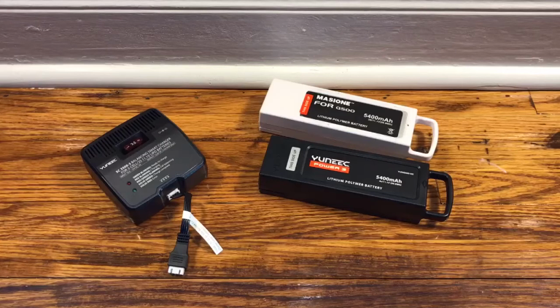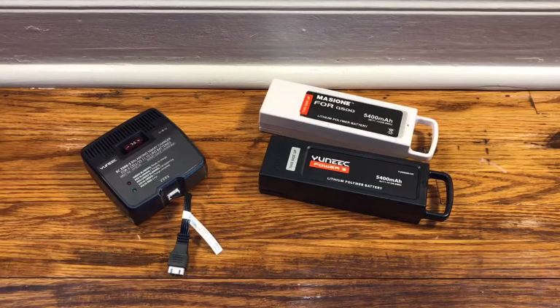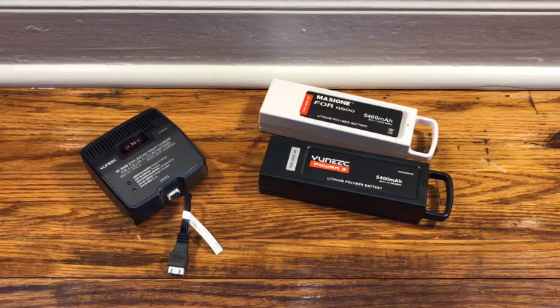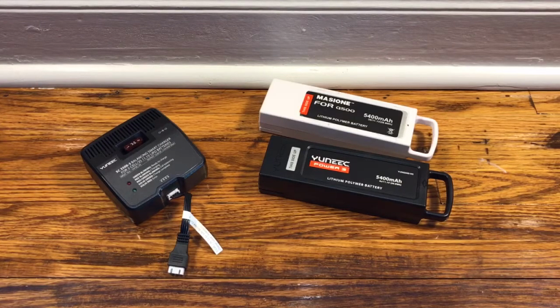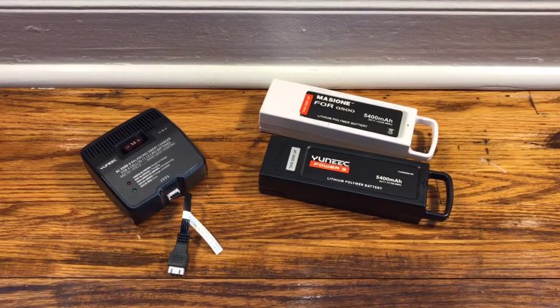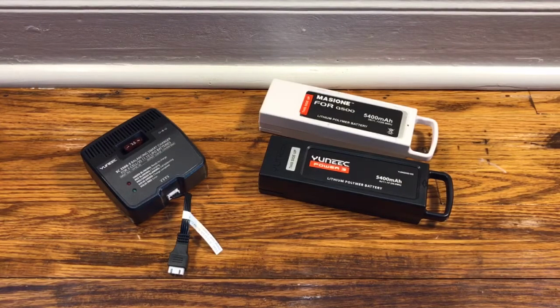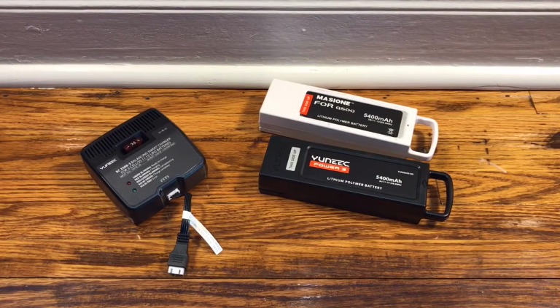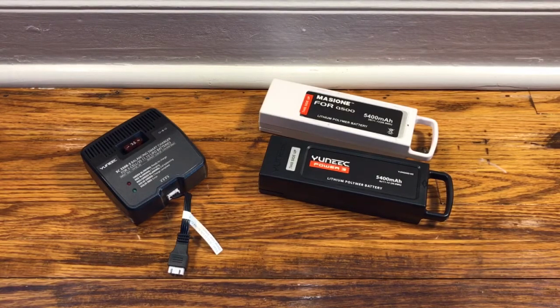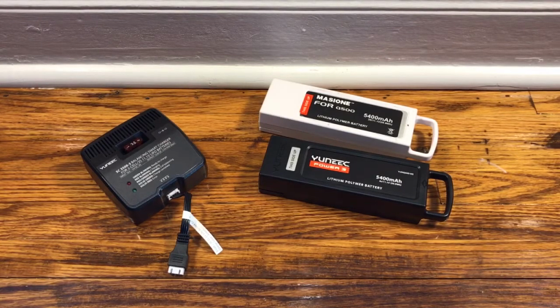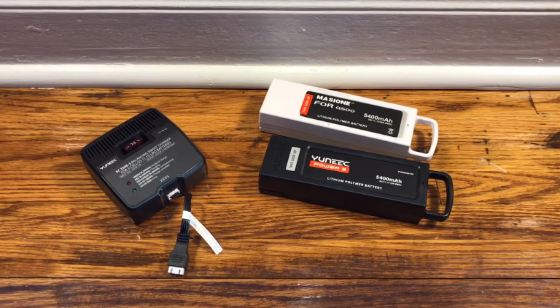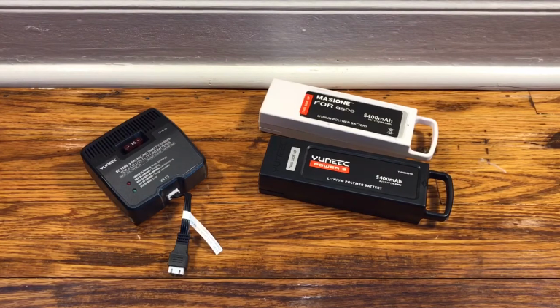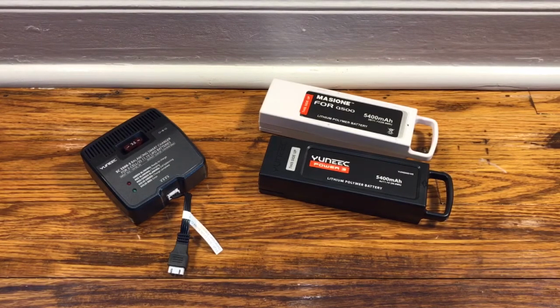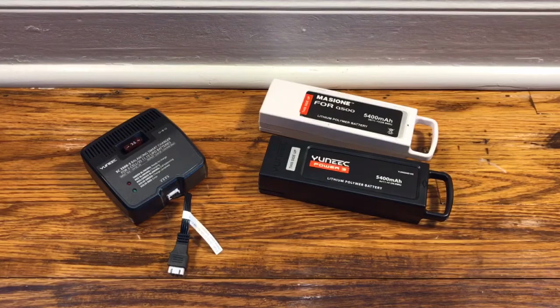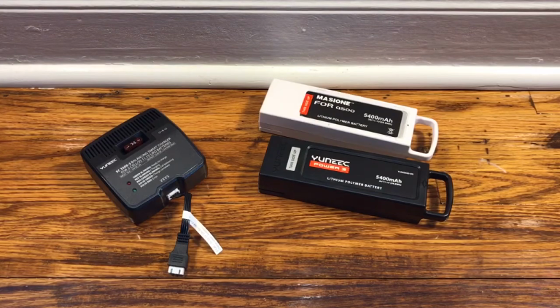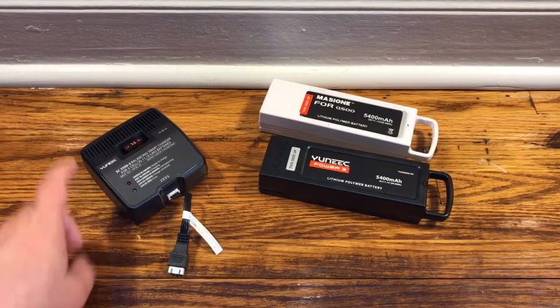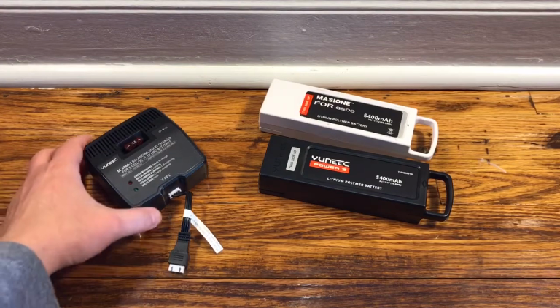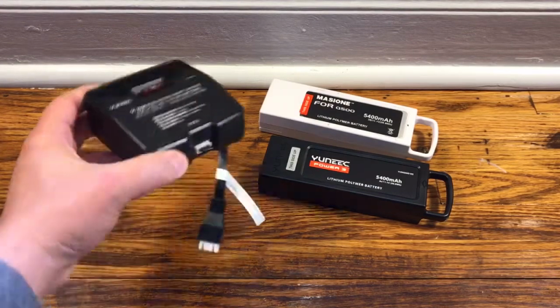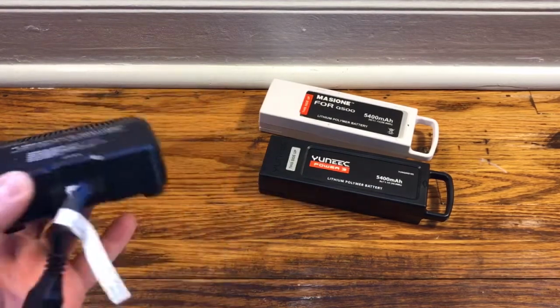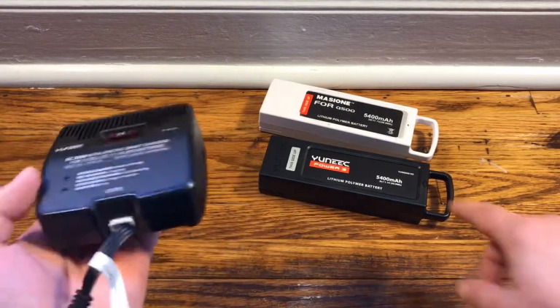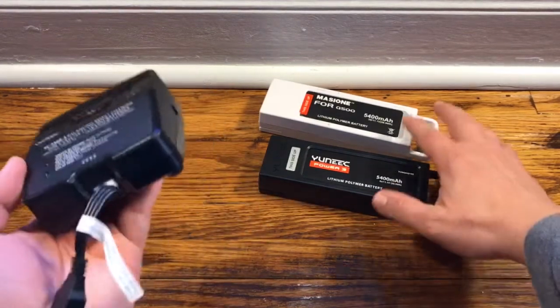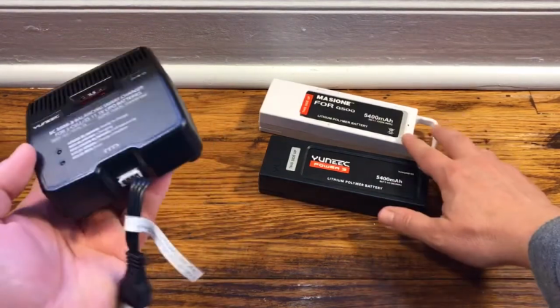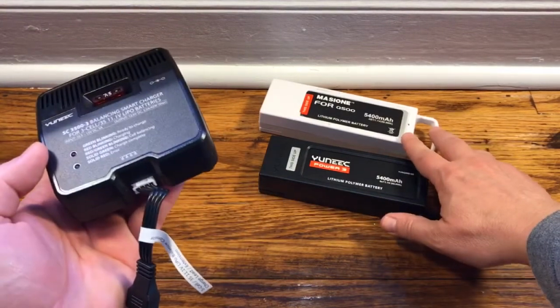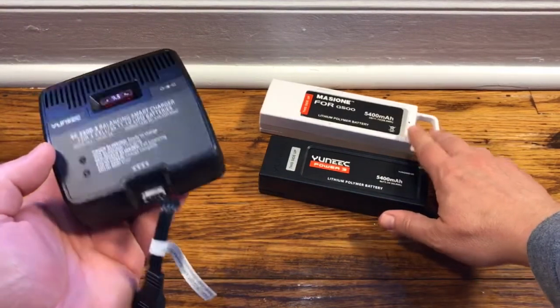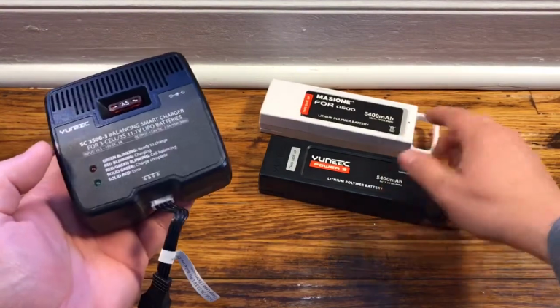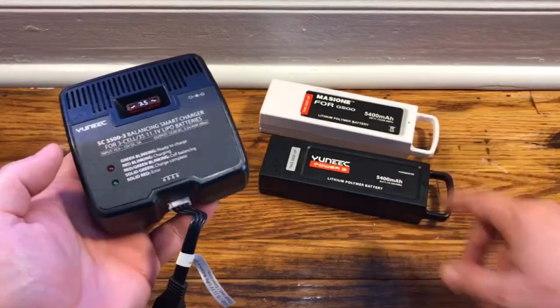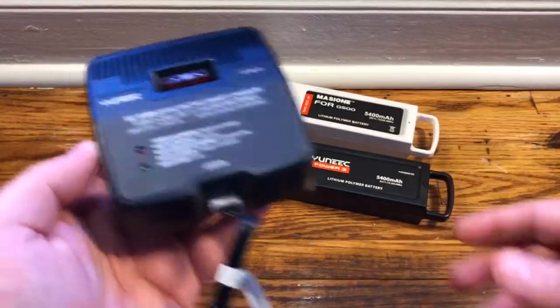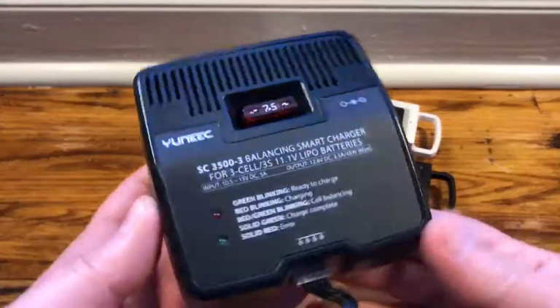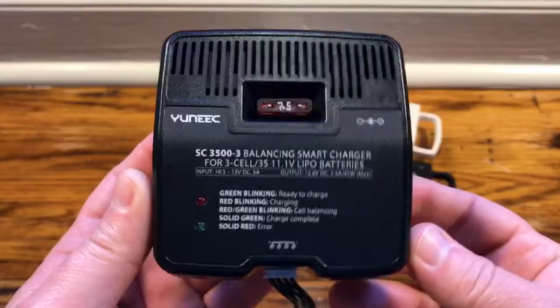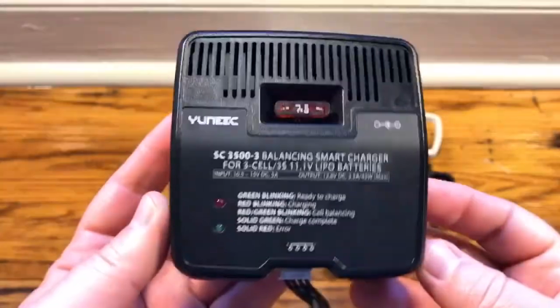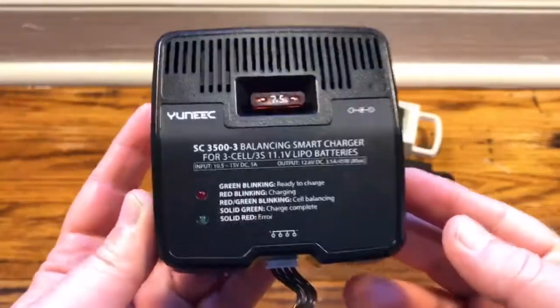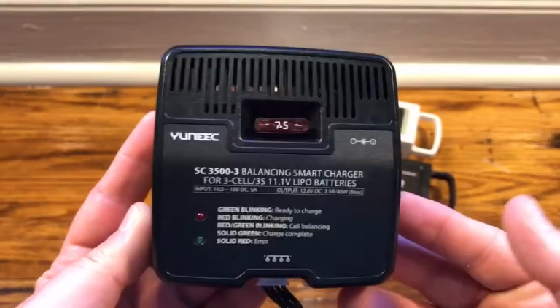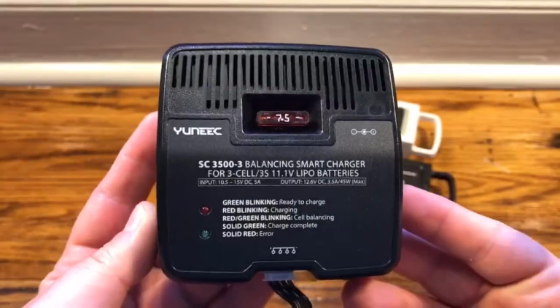Yuneec has done the impossible. They've brought together the internet around one general agreement, and that is that the factory charger for the Typhoon G or Typhoon Q500 batteries is a horrible, horrible charger.